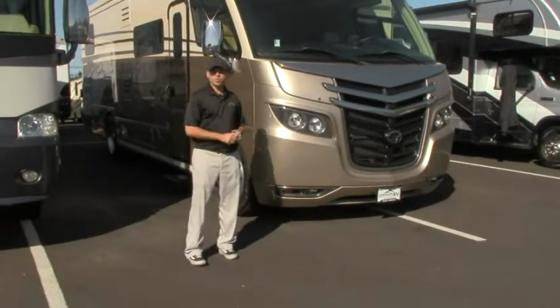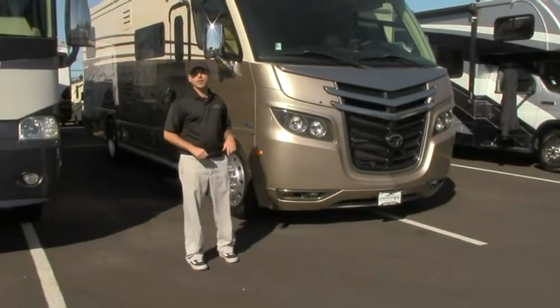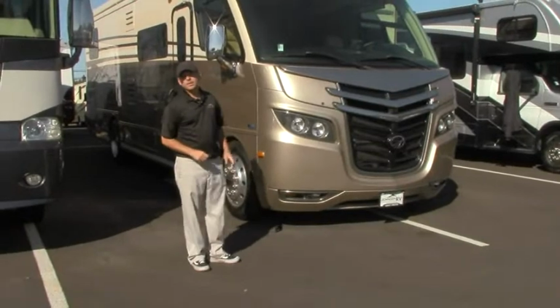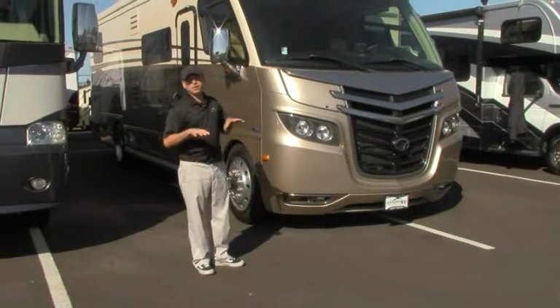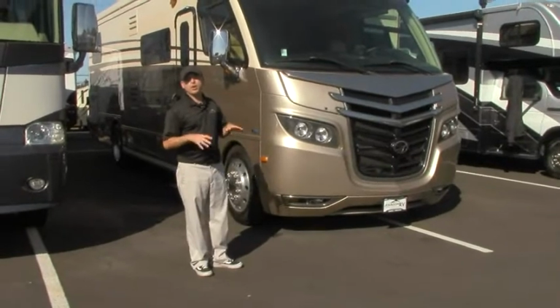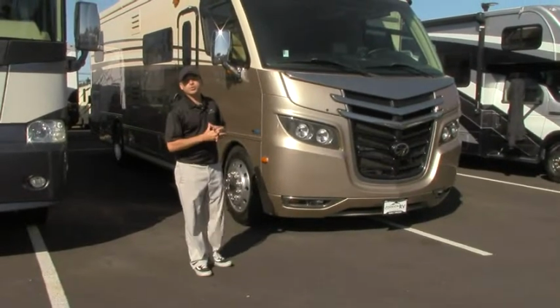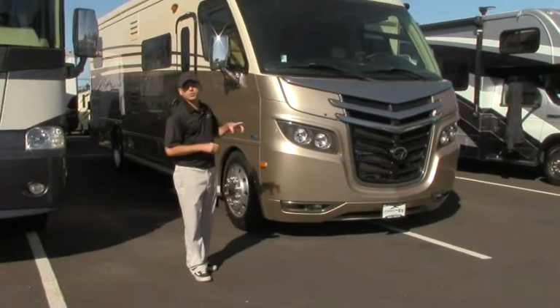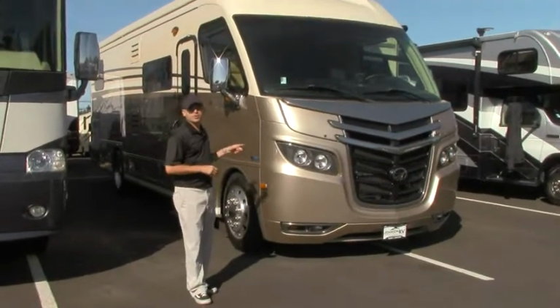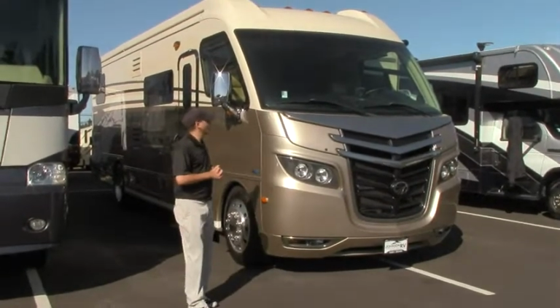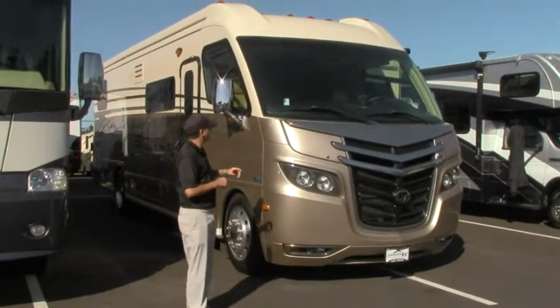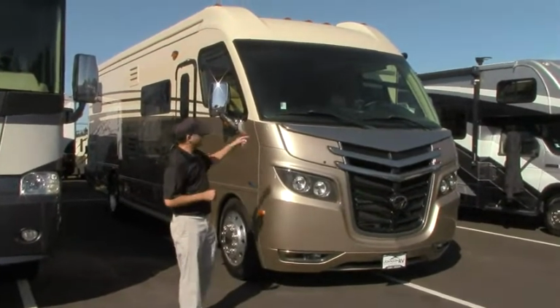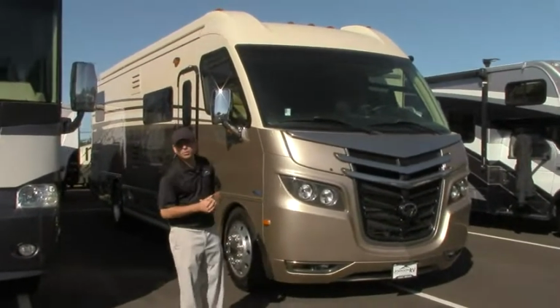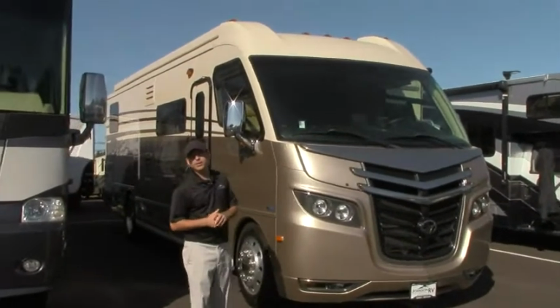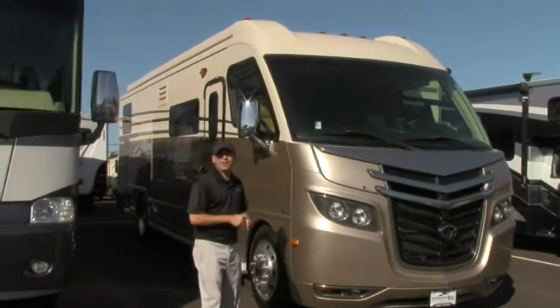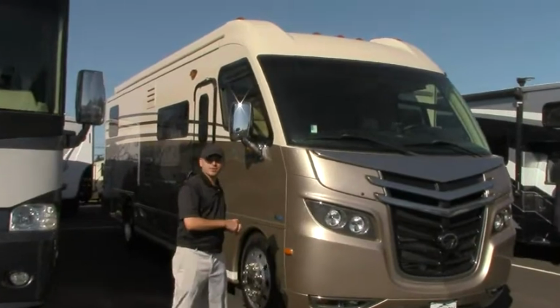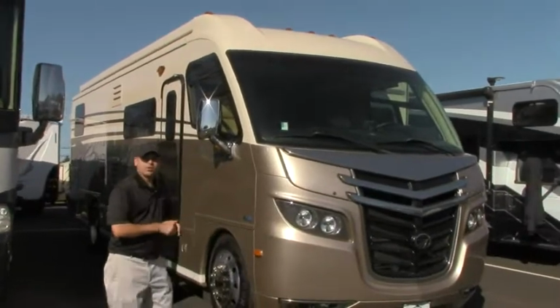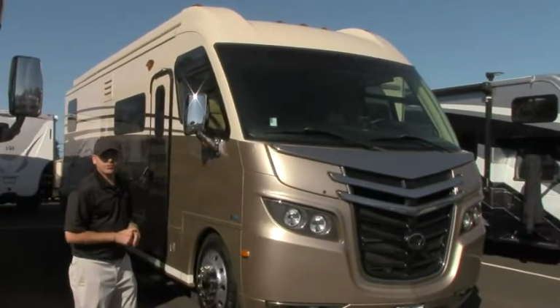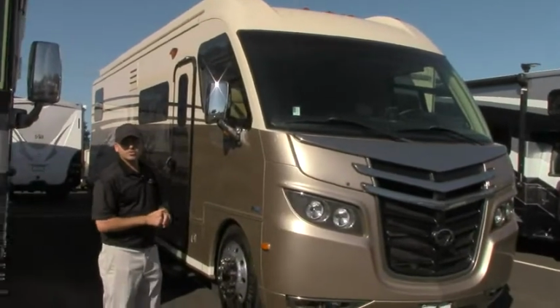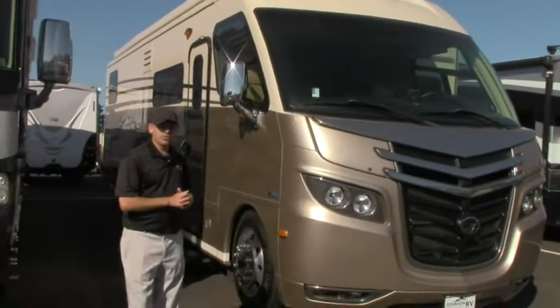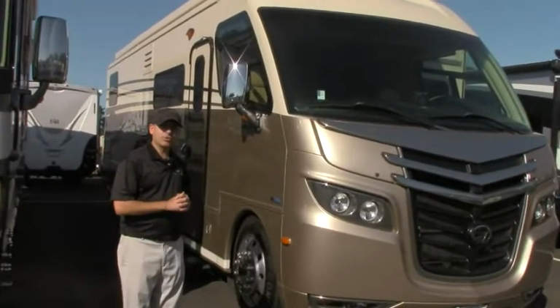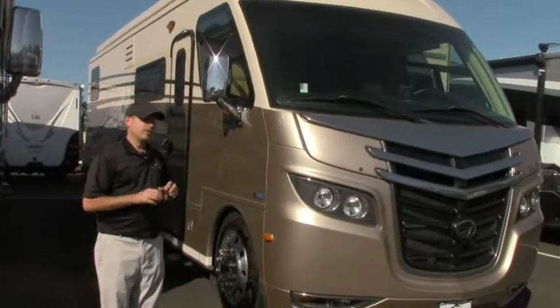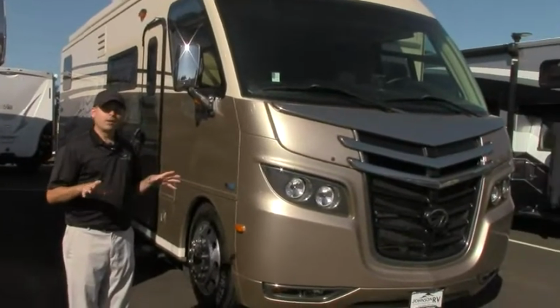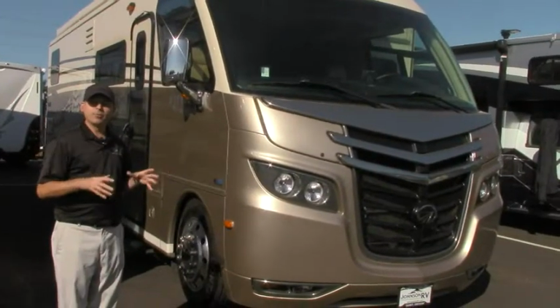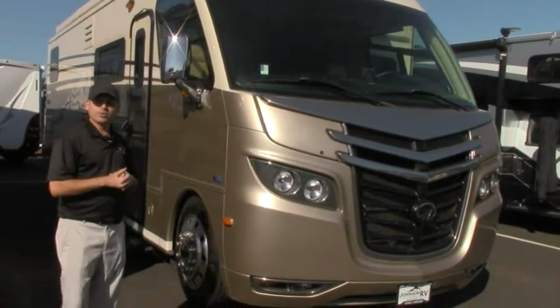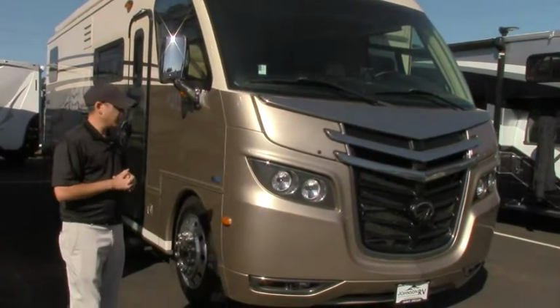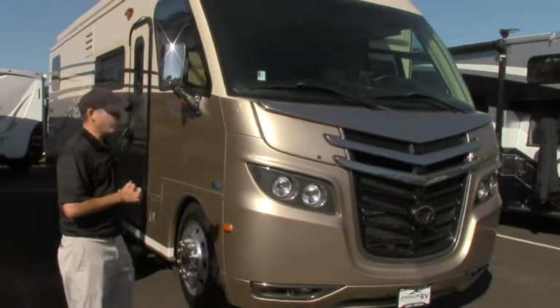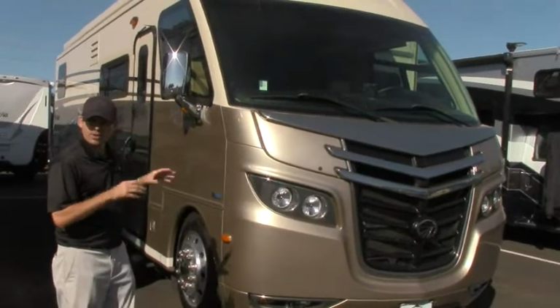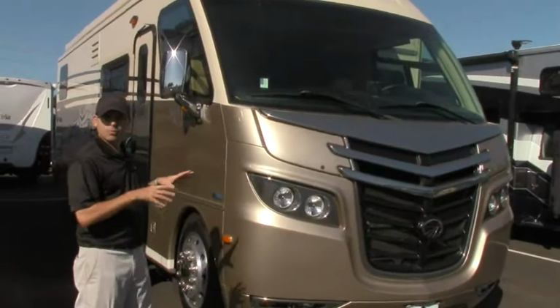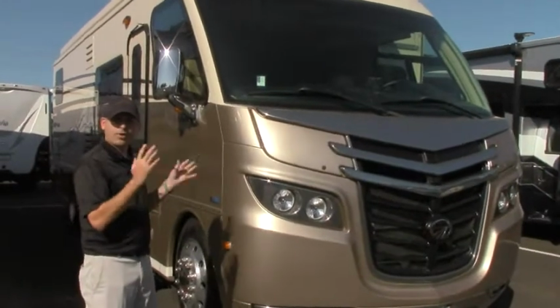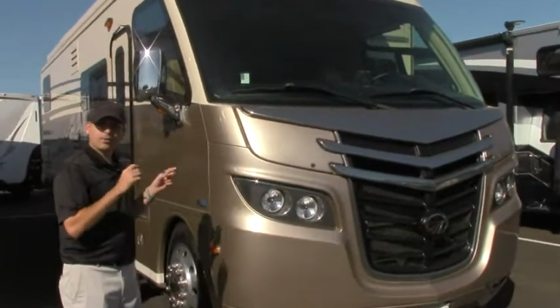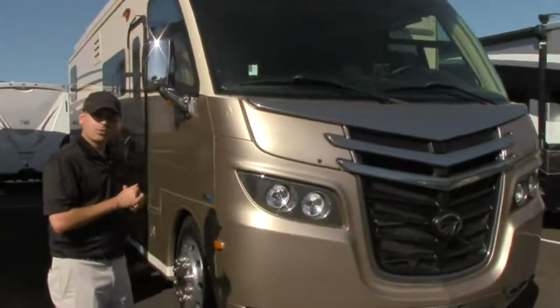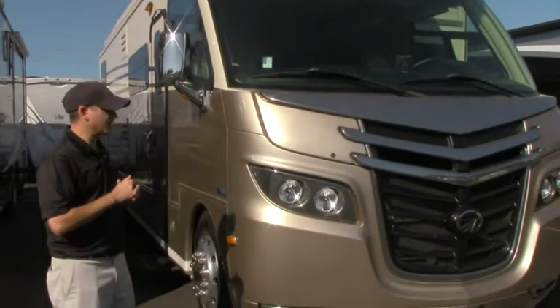It's a gorgeous day. Today I'm going to take you around and show you this 2011 Monaco. It's a 32 PBS. This is a front engine diesel coach. Unbelievably gorgeous. Let's start from the front, work our way around, and then we'll go into the inside.